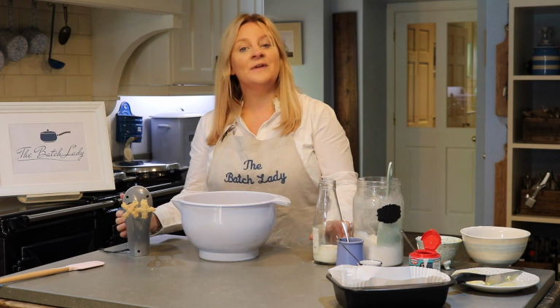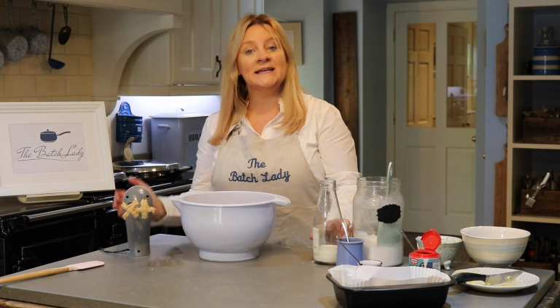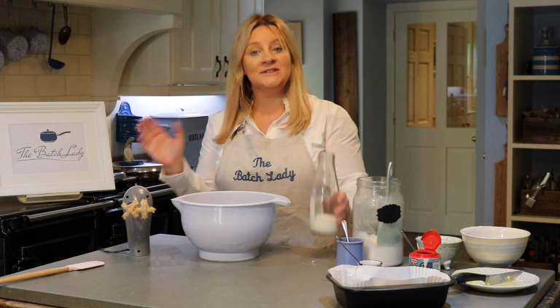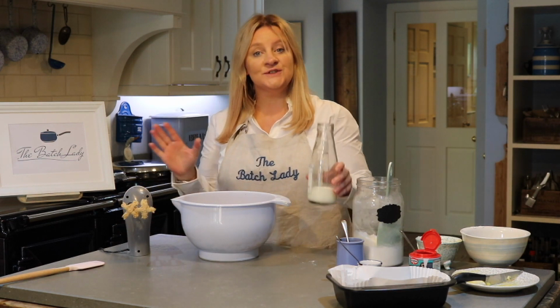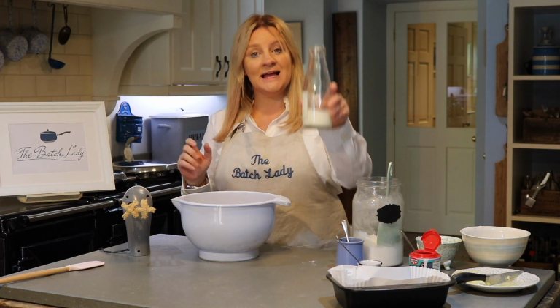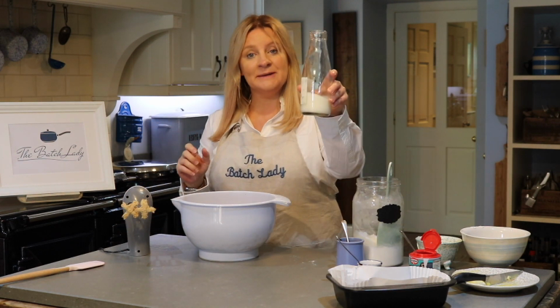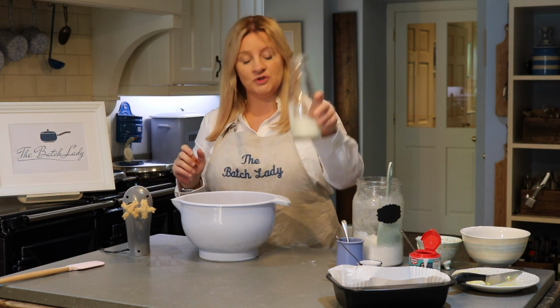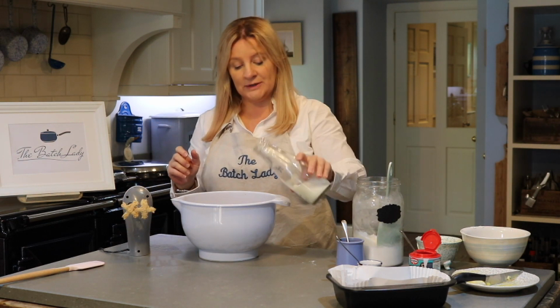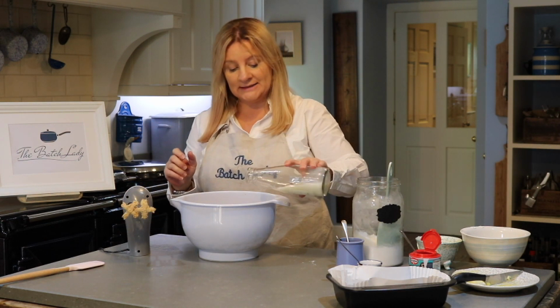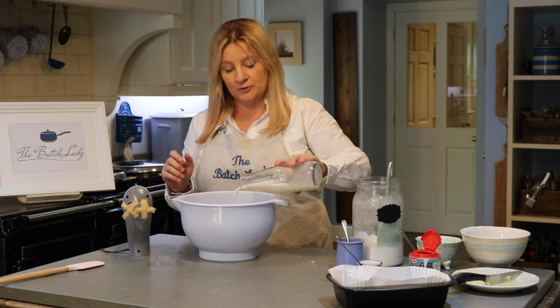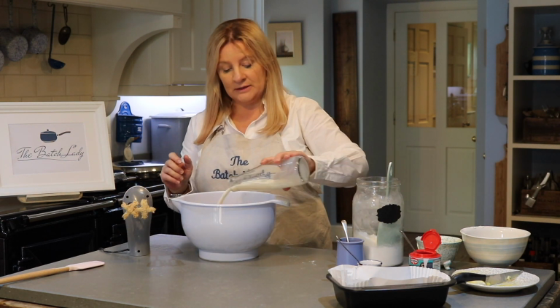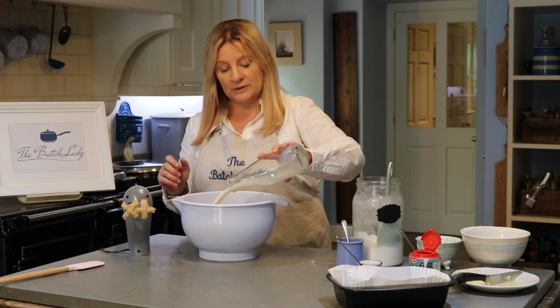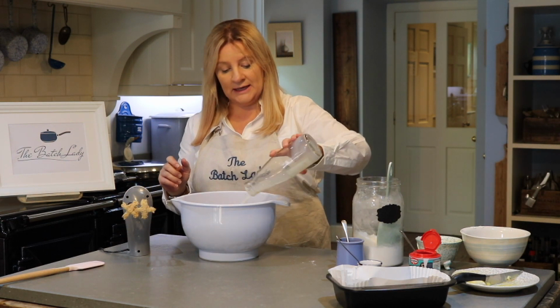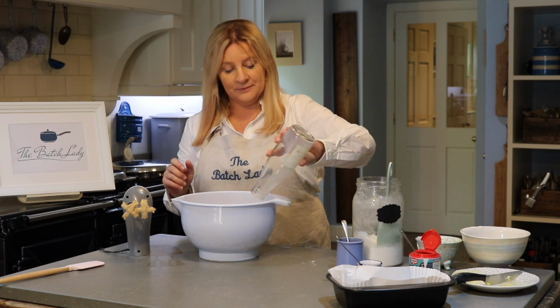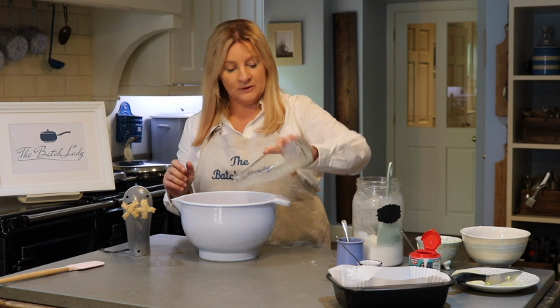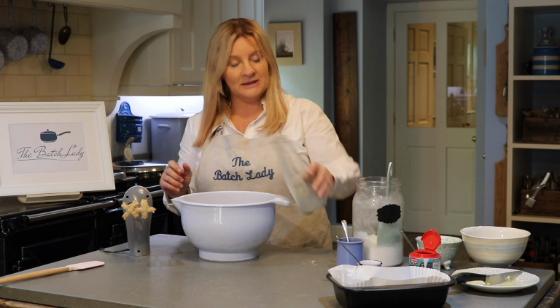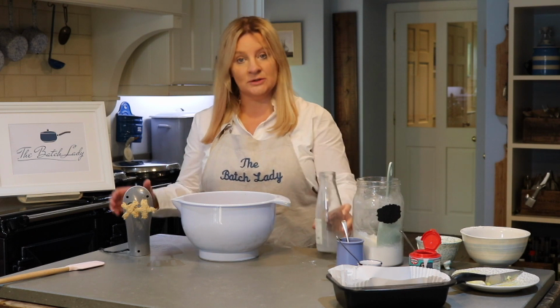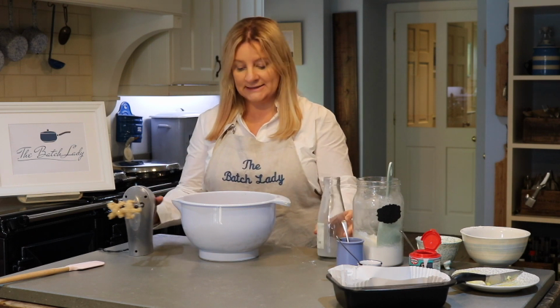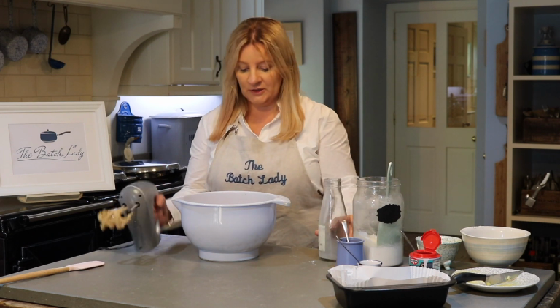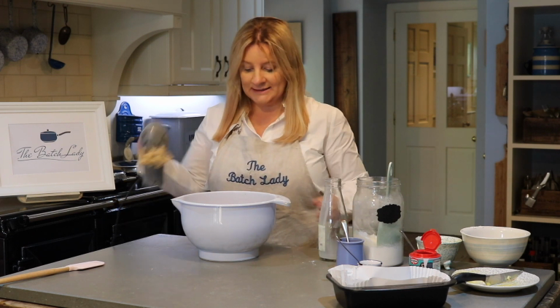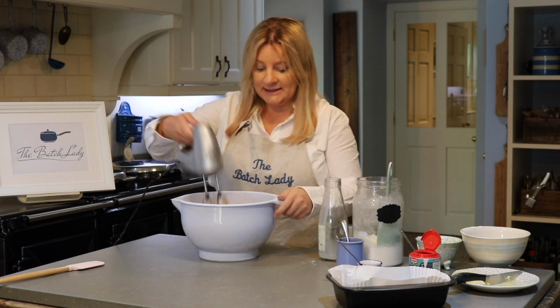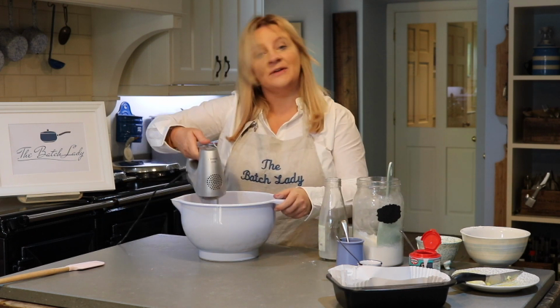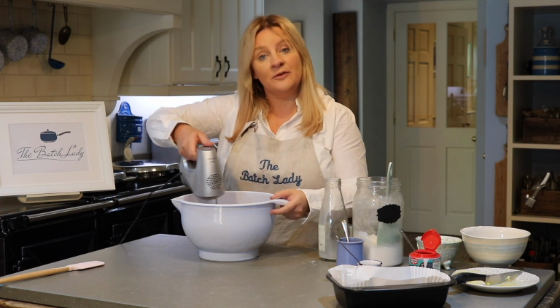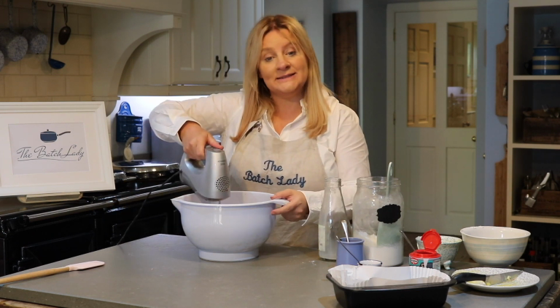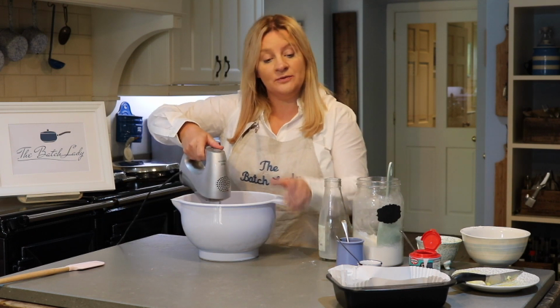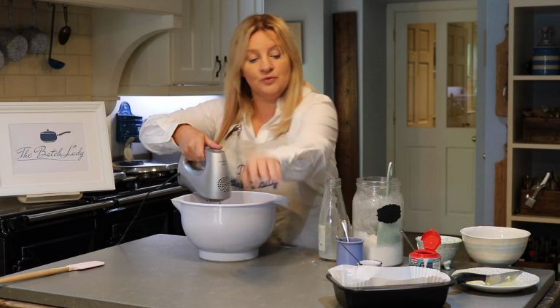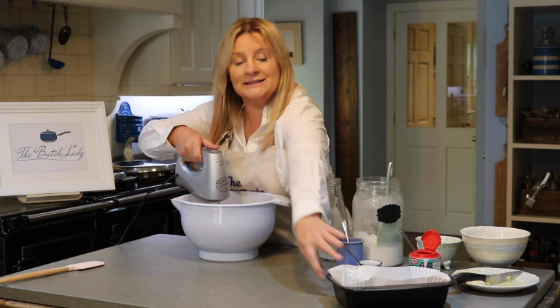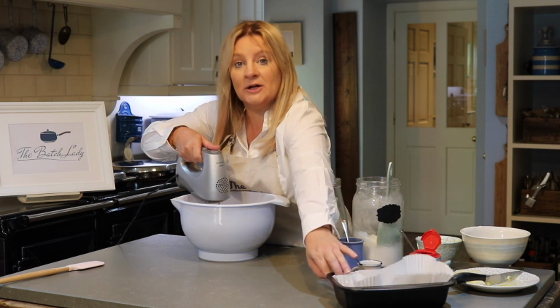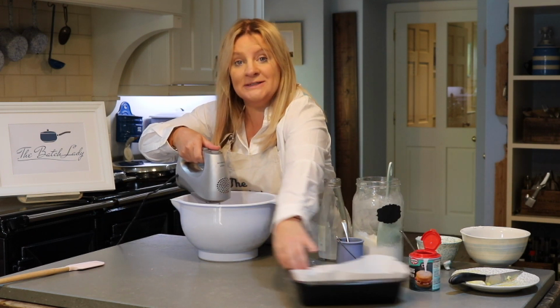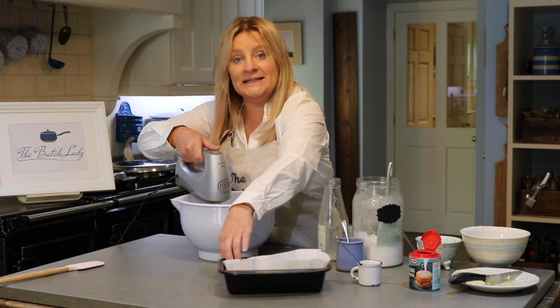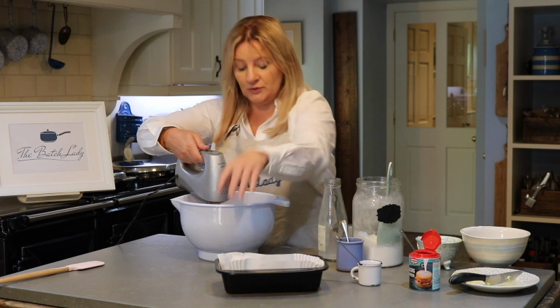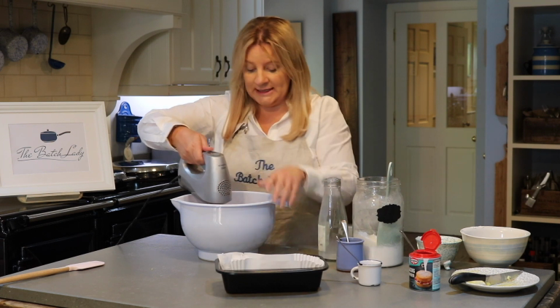Finally, for the last mix, you're going to add in your milk. Milk is the last thing you add in. Give it another mix around and you're ready to pour it into your tin.